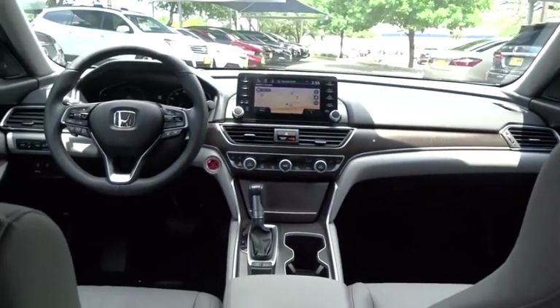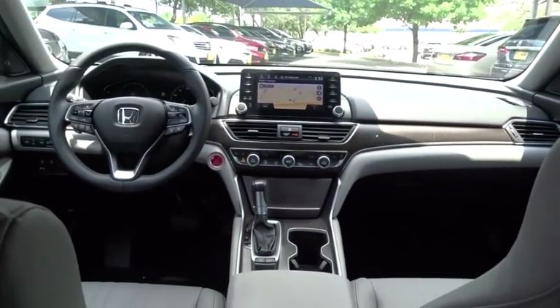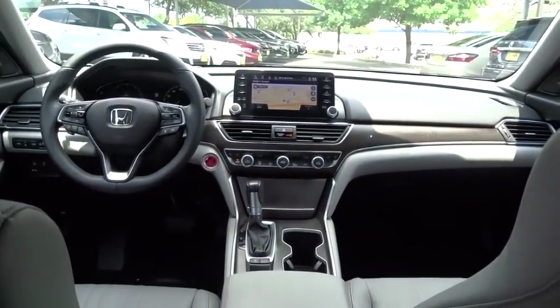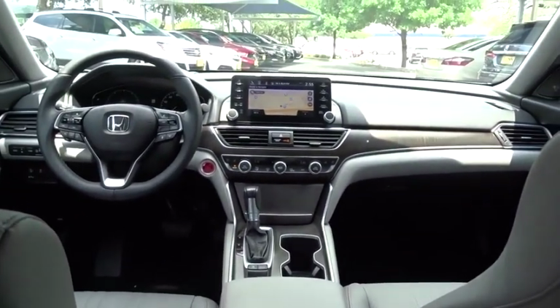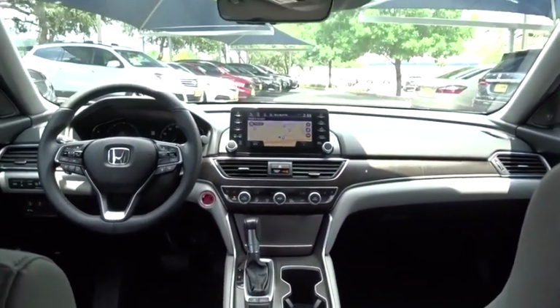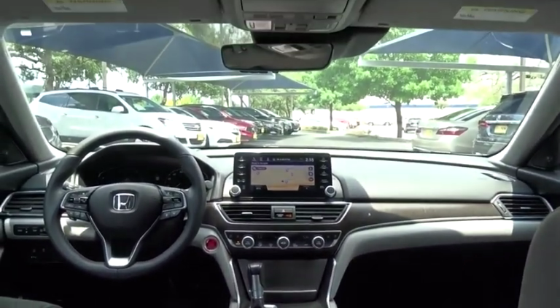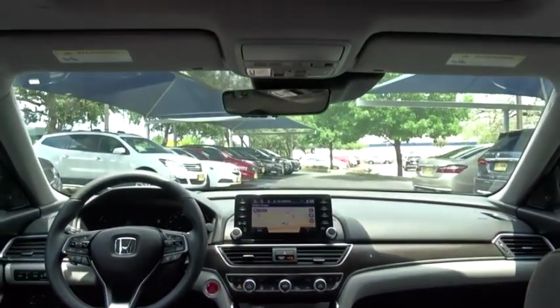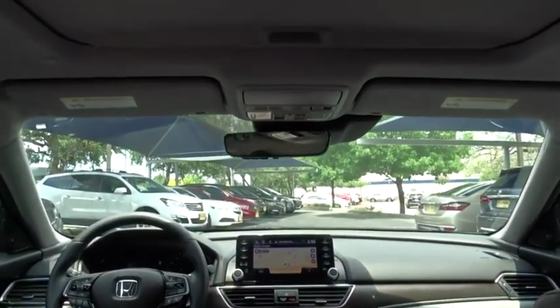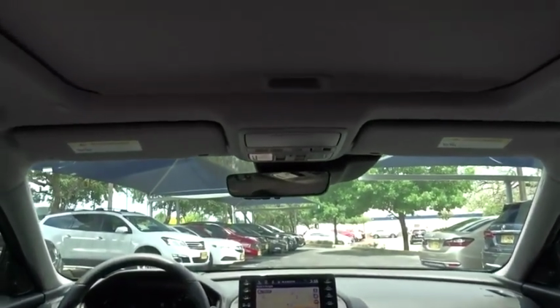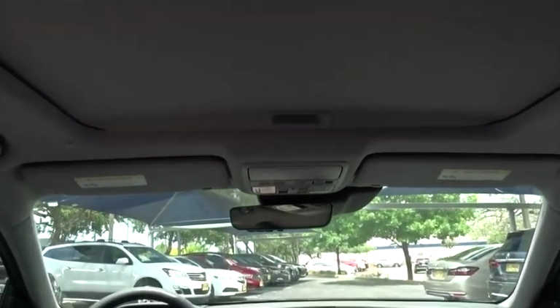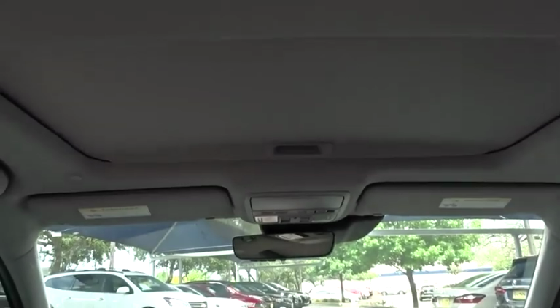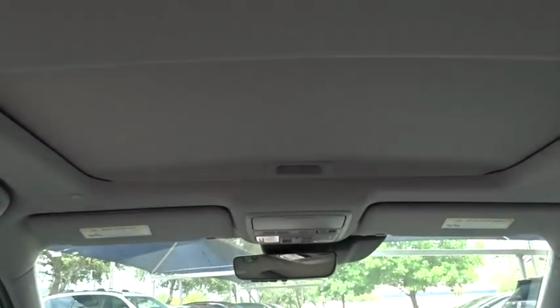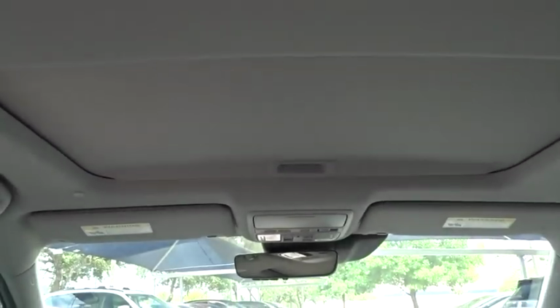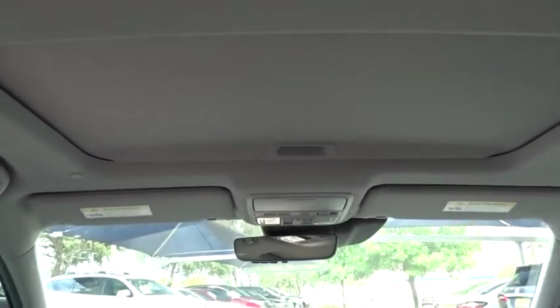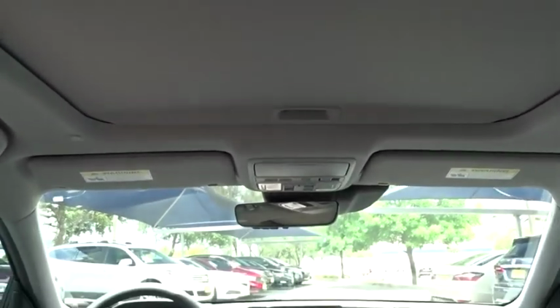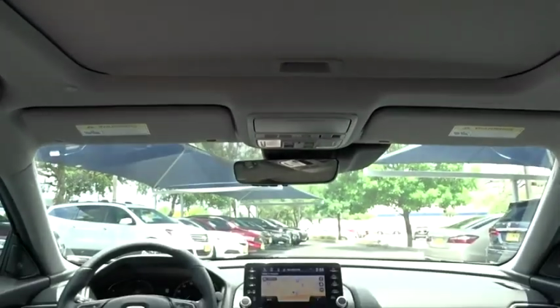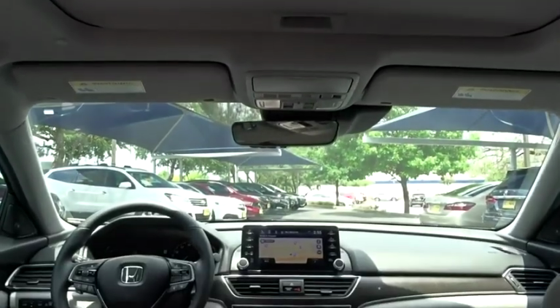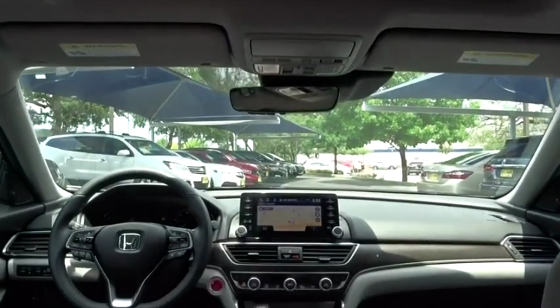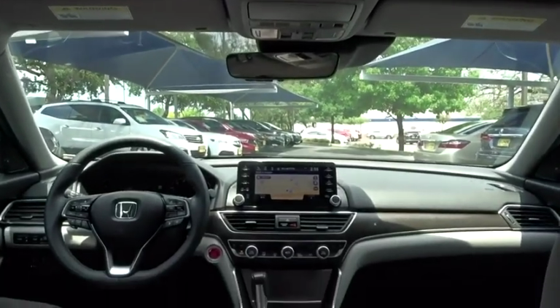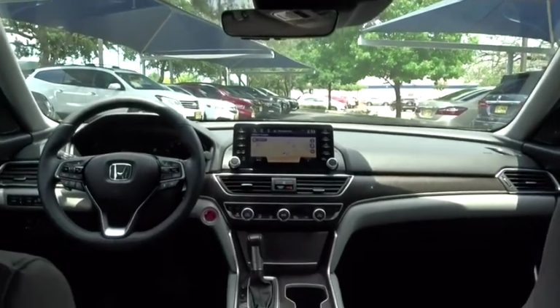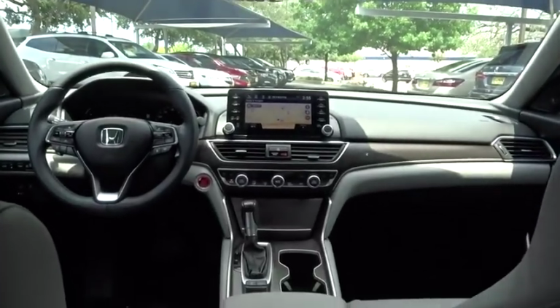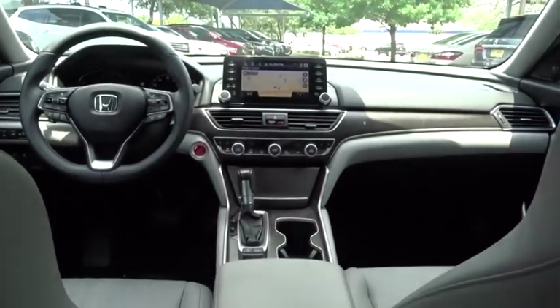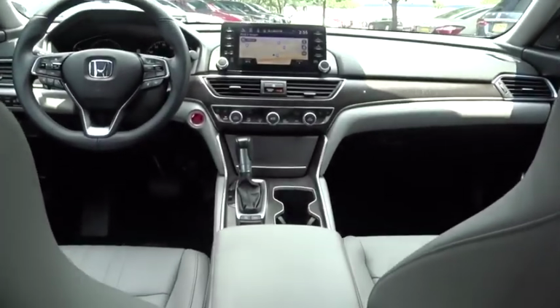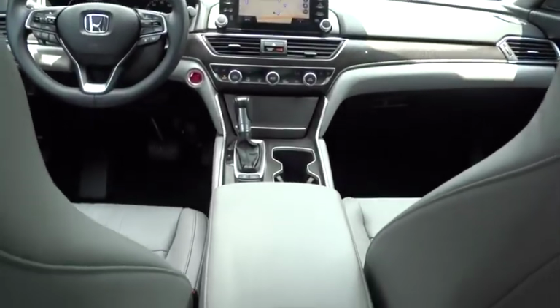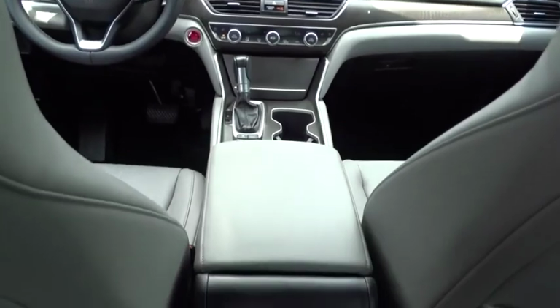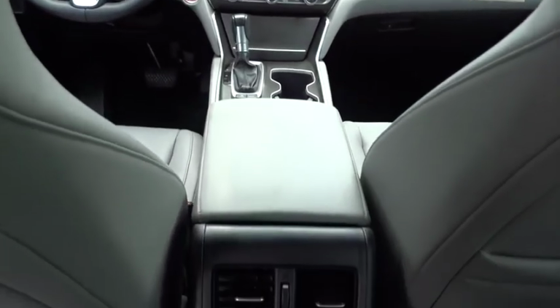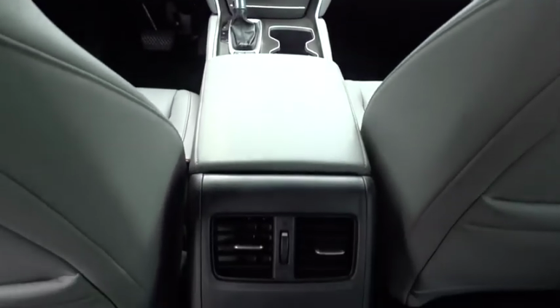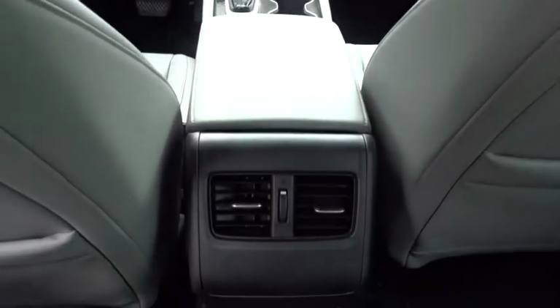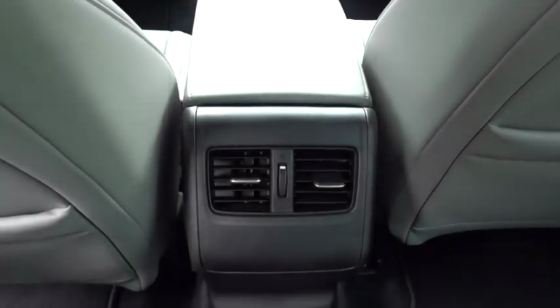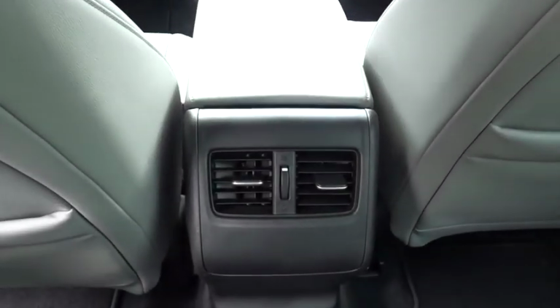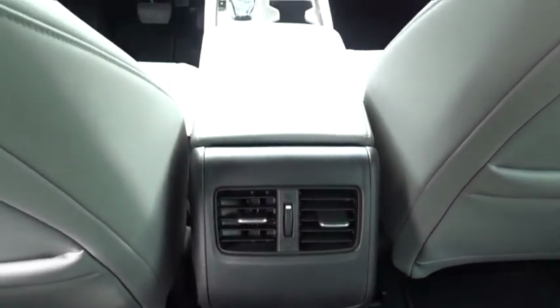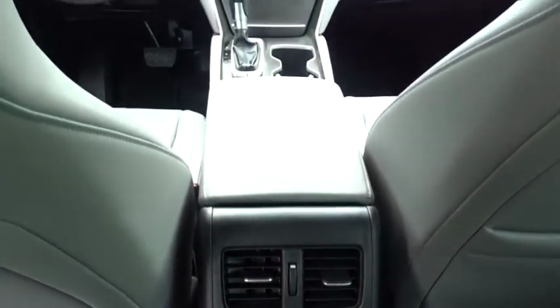Anti-lock braking system, leather wrapped steering wheel, Bluetooth, power steering, adjustable steering wheel, four-wheel disc brakes, keyless start, floor mats, auto dimming rear view mirror, aluminum wheels.